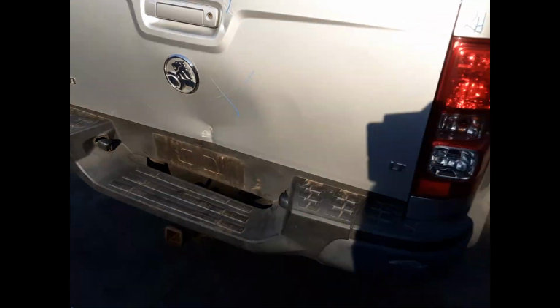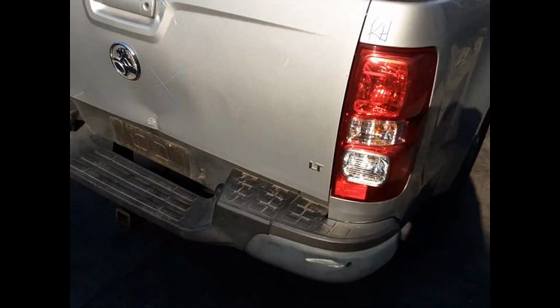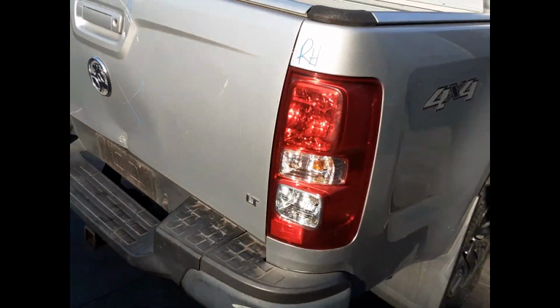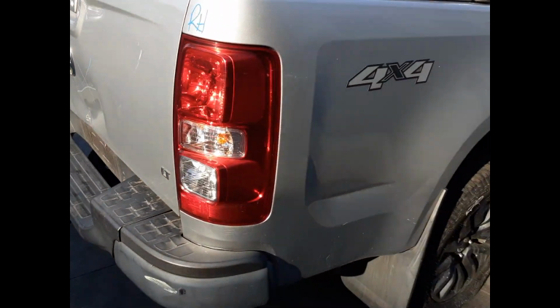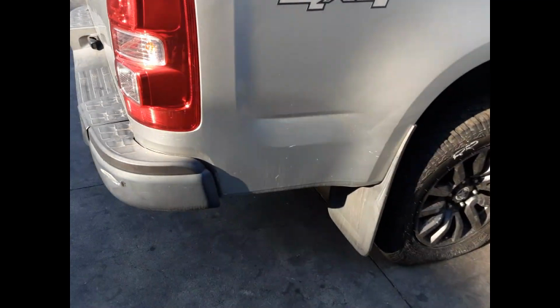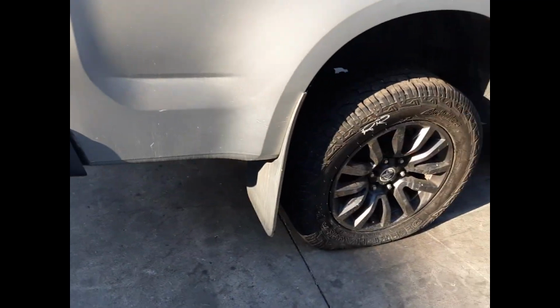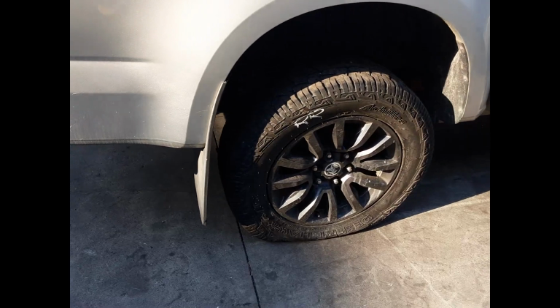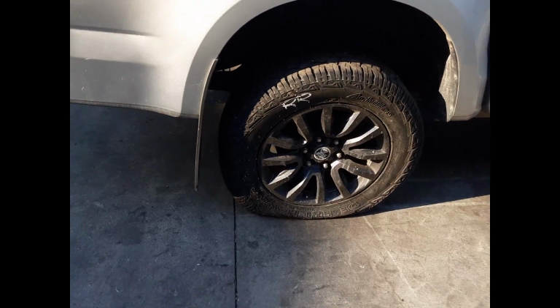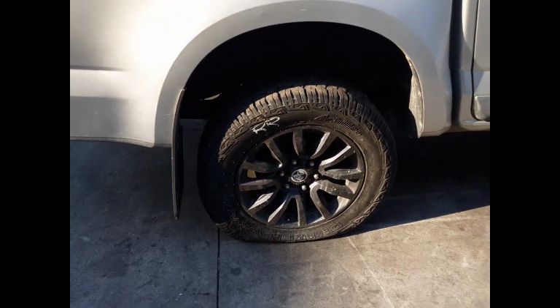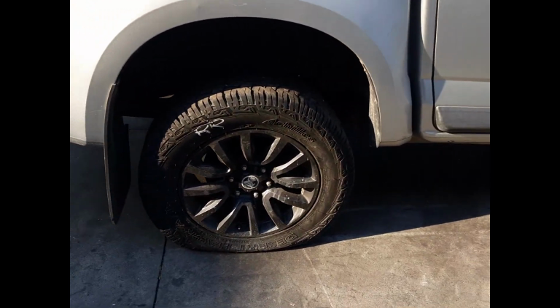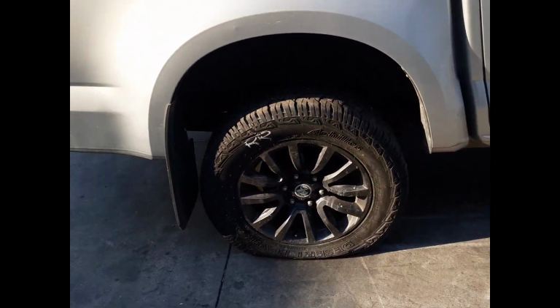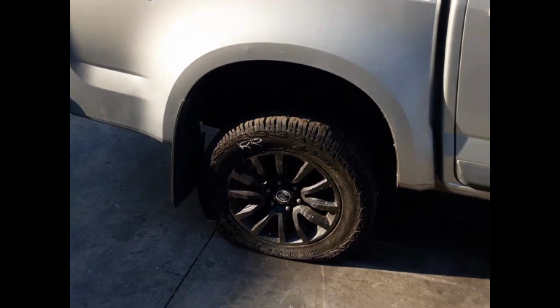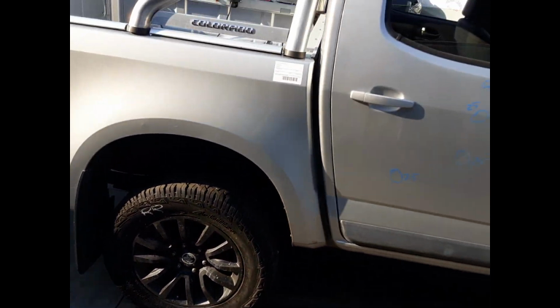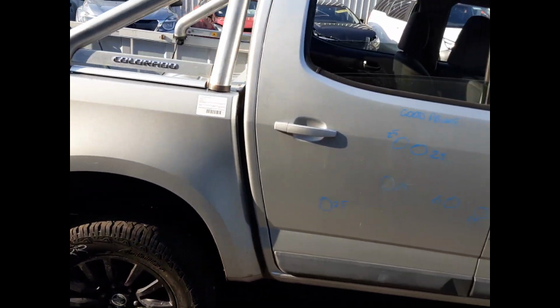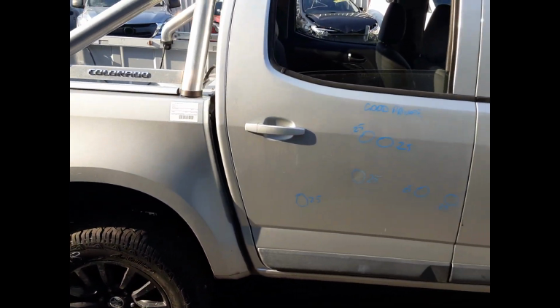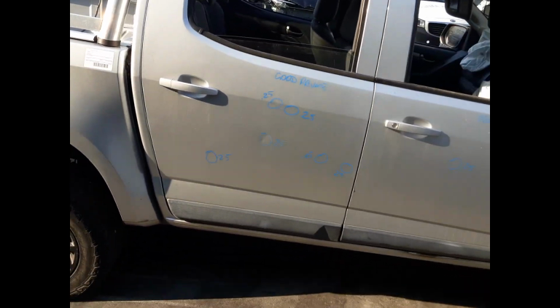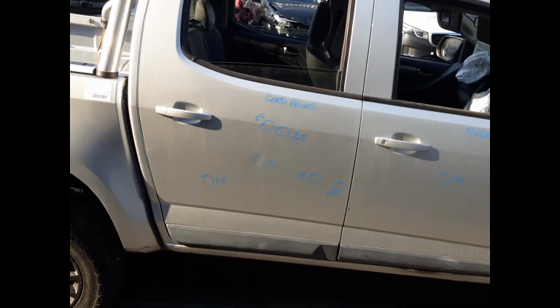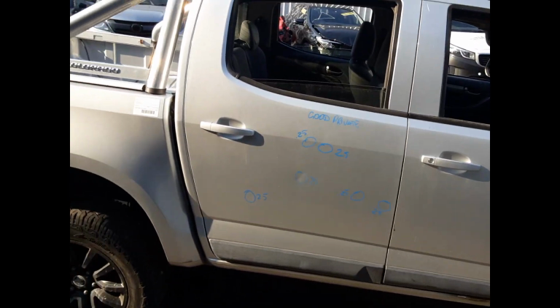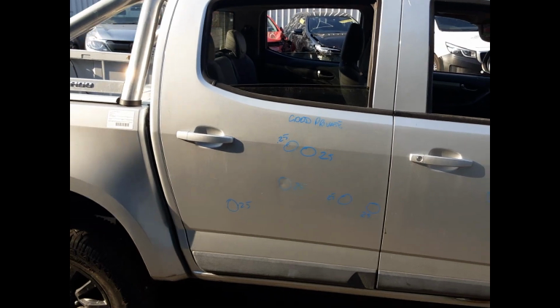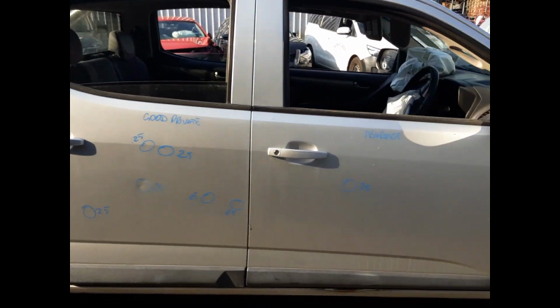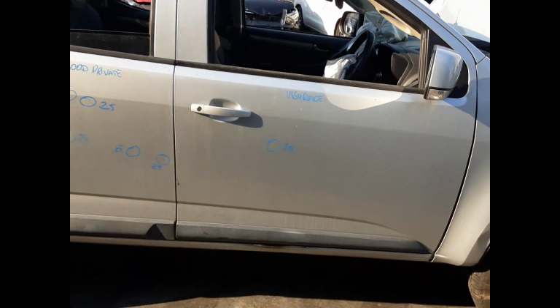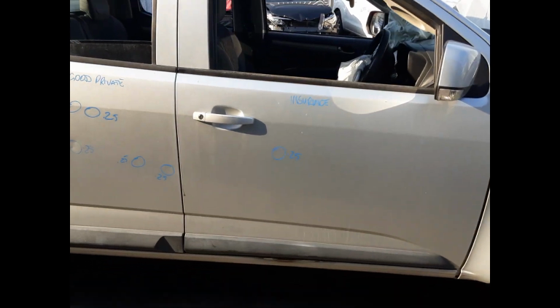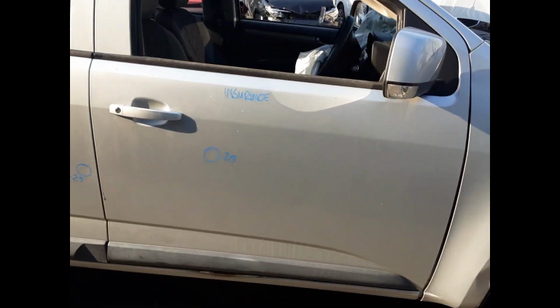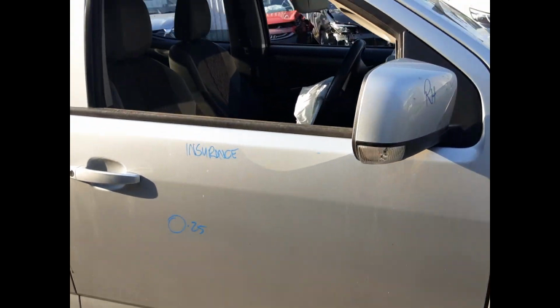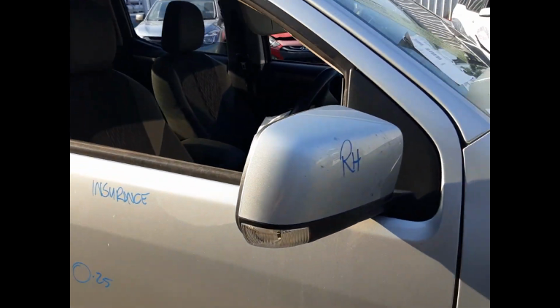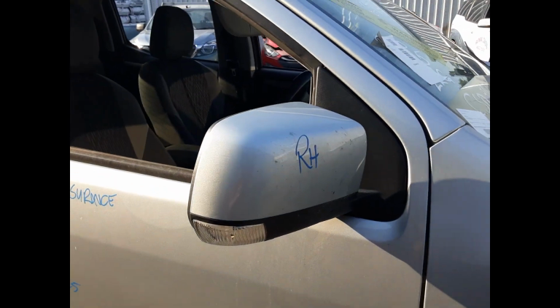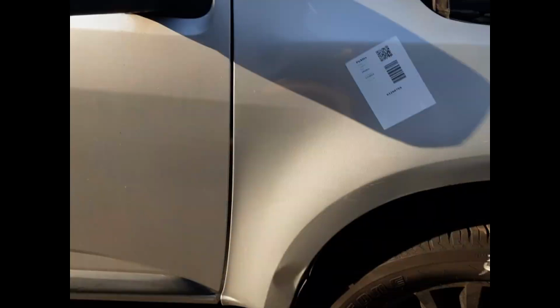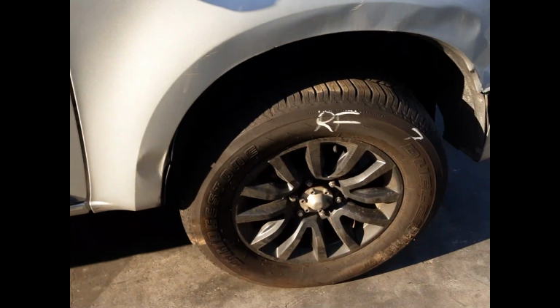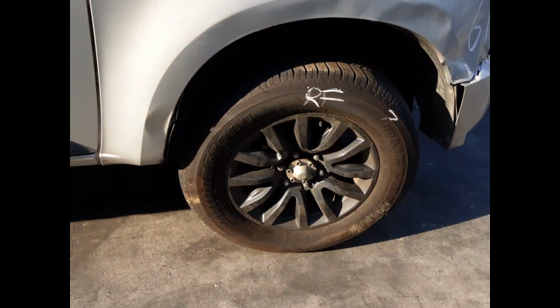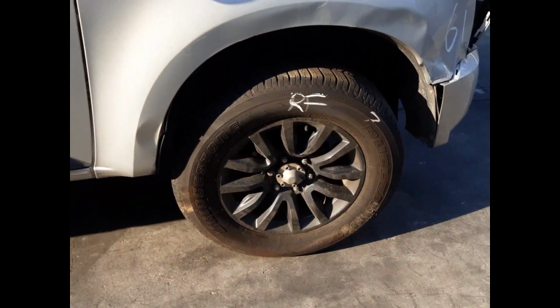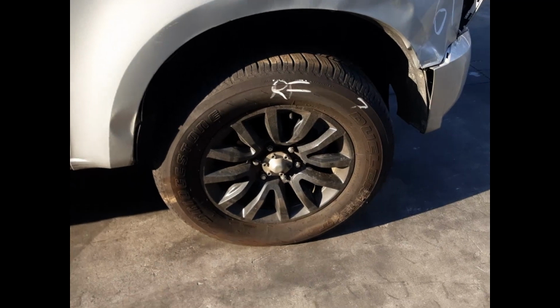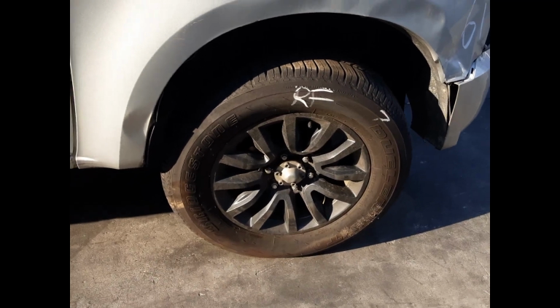Right hand tail light. Right rear 18 inch factory alloy wheel with a flat tyre. Right rear door has 6 small dents. Right front door has 1 small dent. Right power door mirror. Right front 18 inch factory alloy wheel with a good tyre.